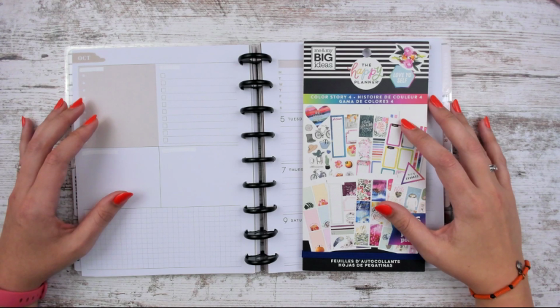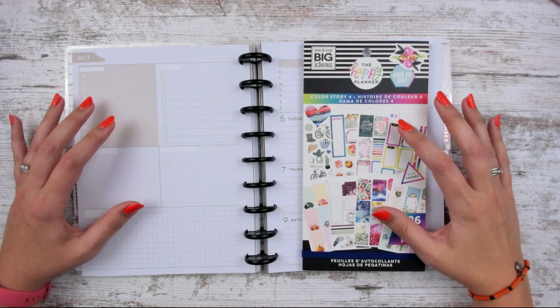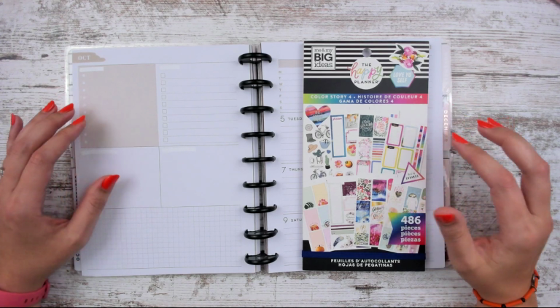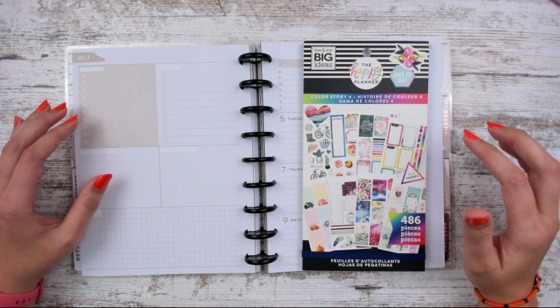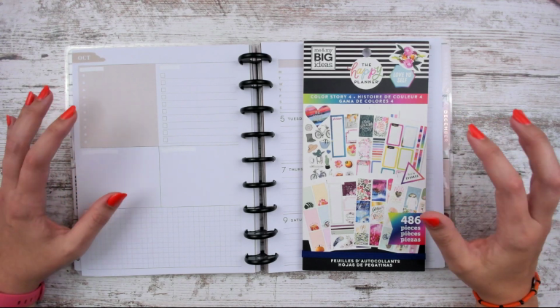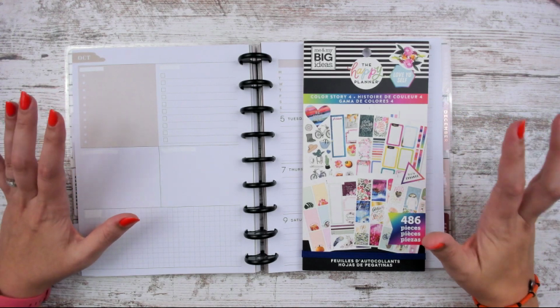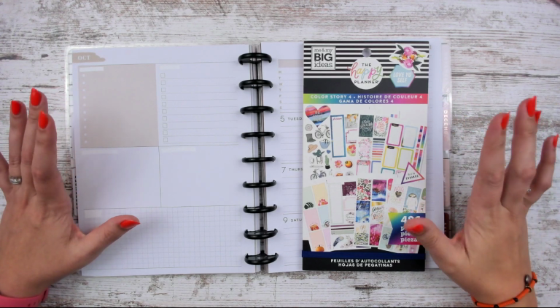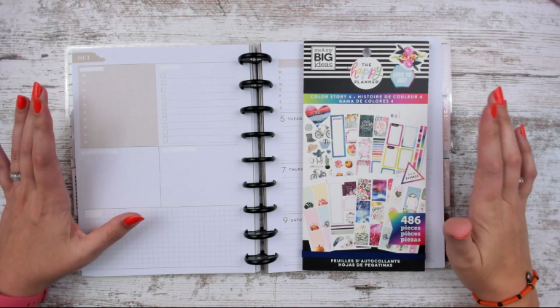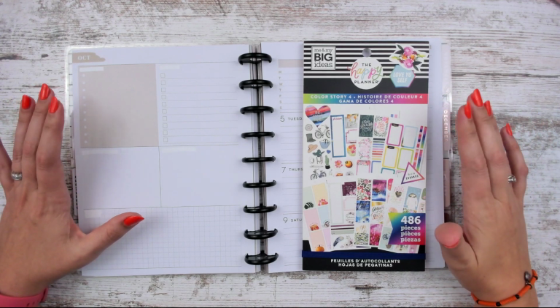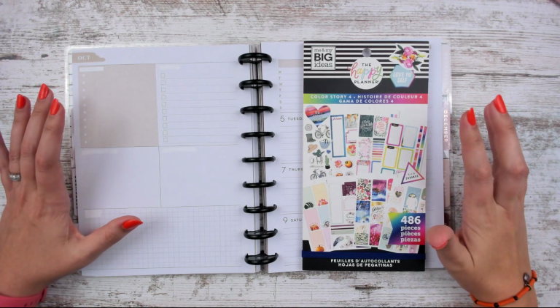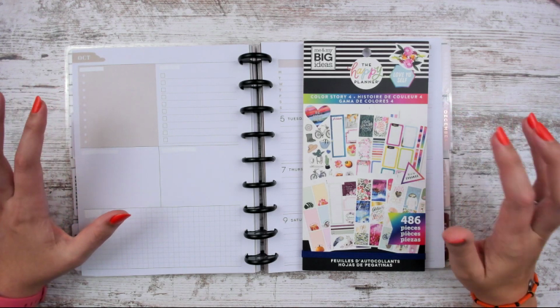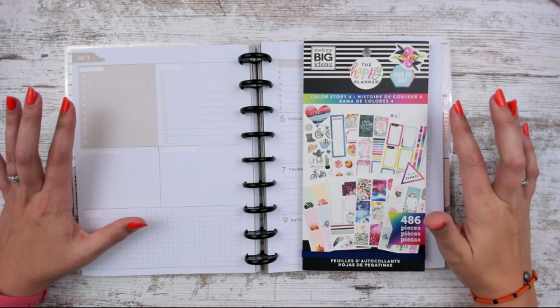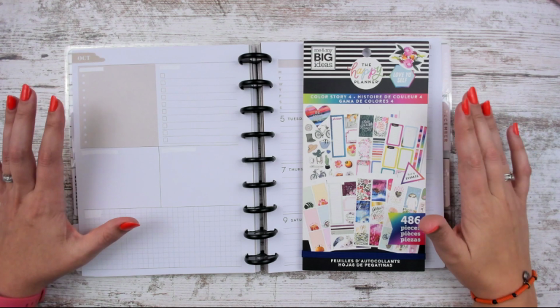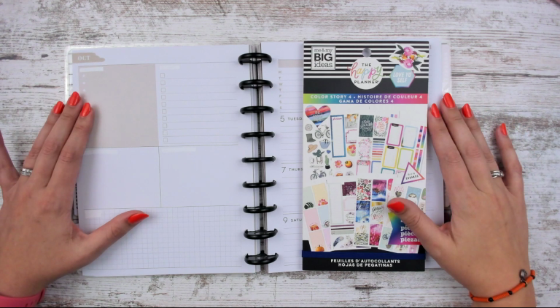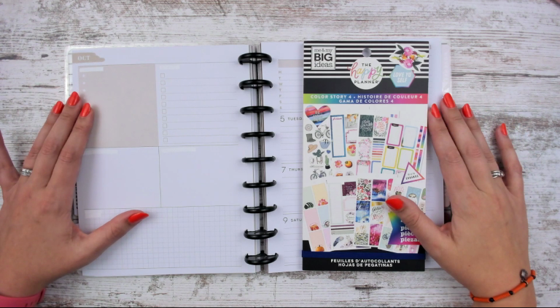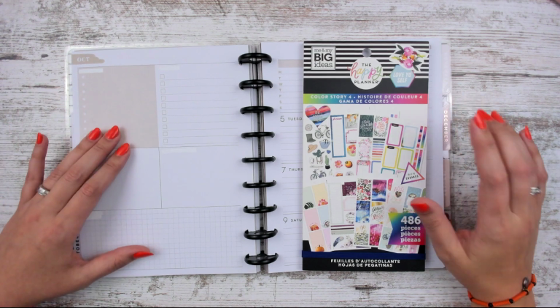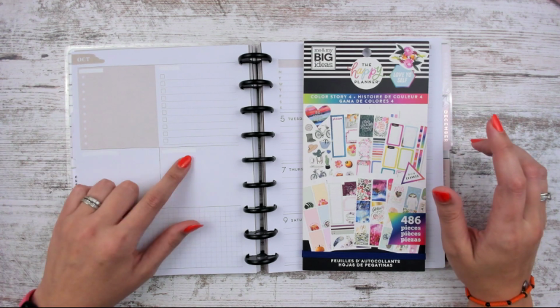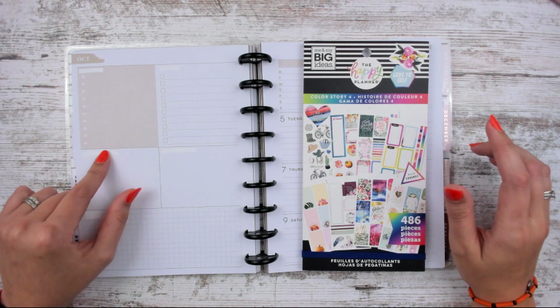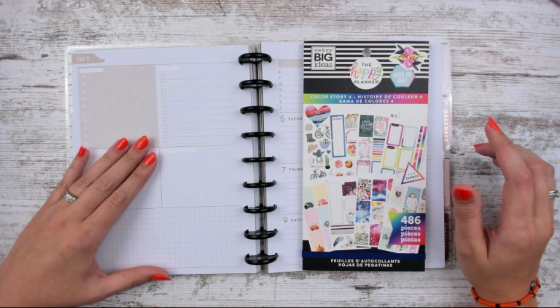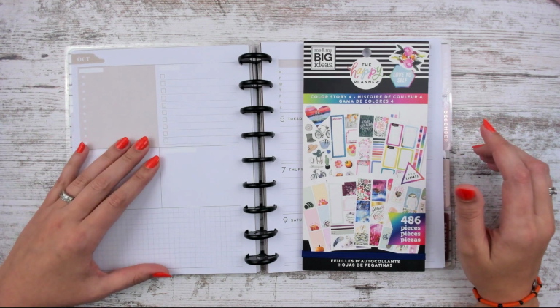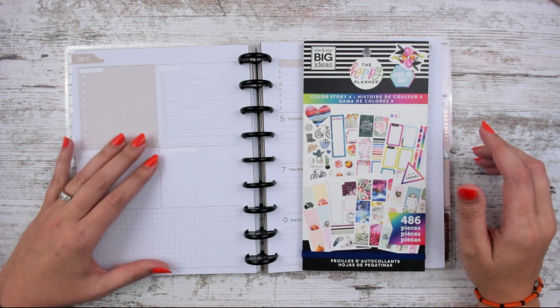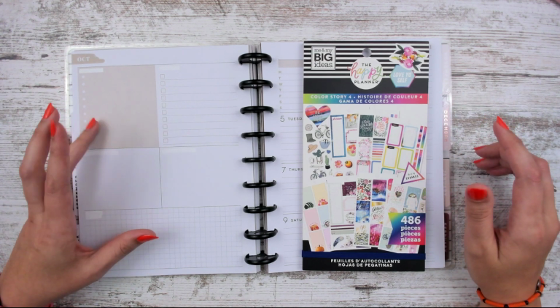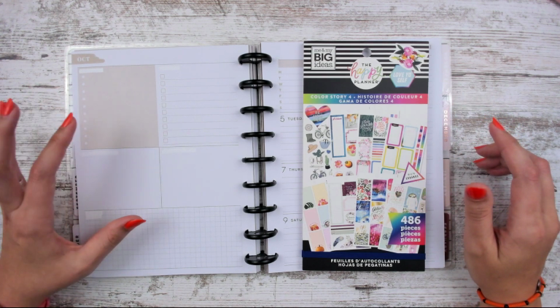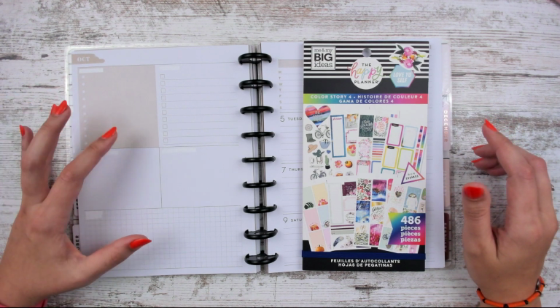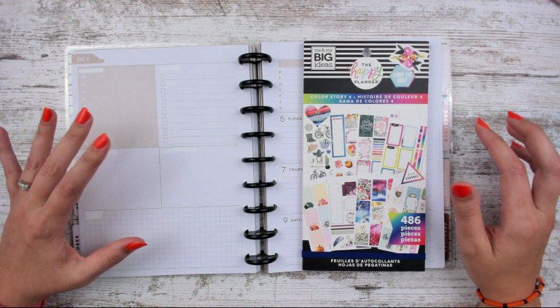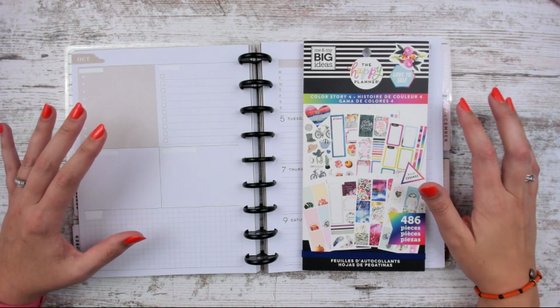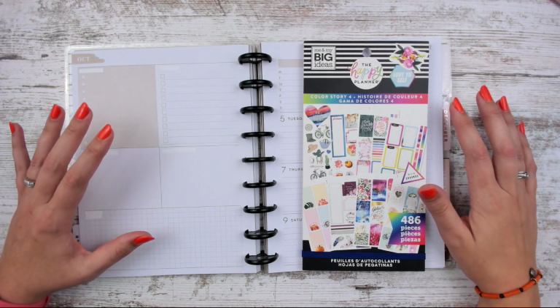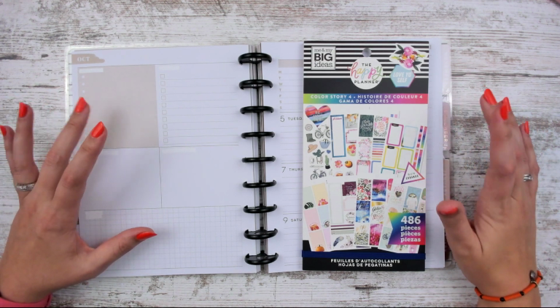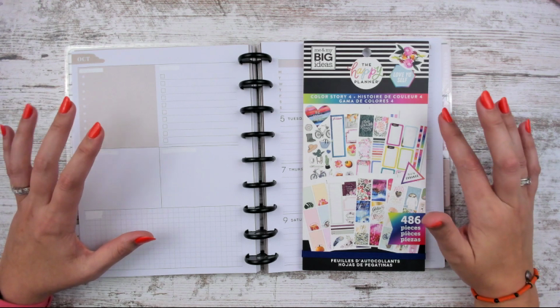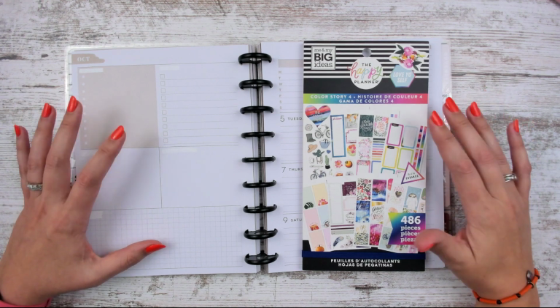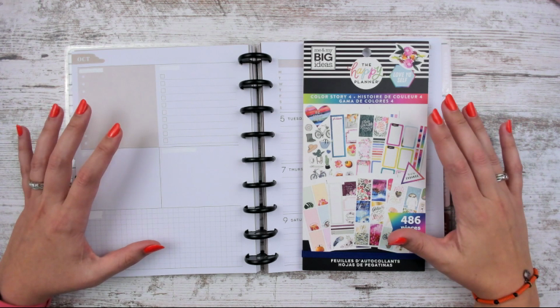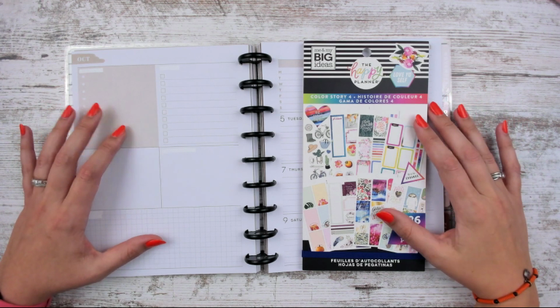Hello, Leslie here. We're here to do a plan with me and my dashboard happy planner. I already whited out the headers because I don't use the Aaron's phone calls one. I use this for my health and fitness.